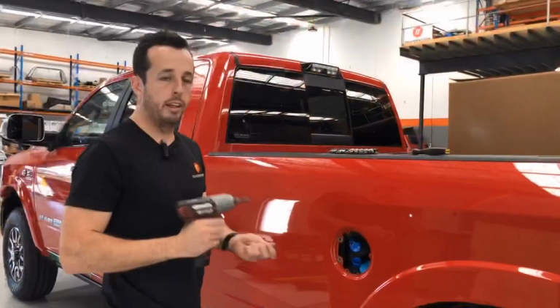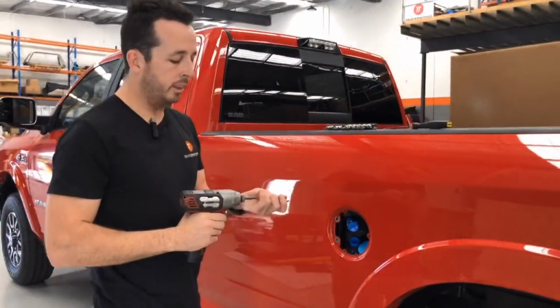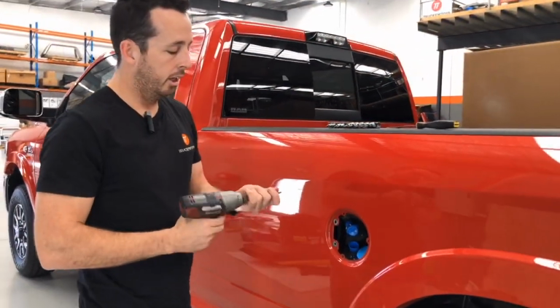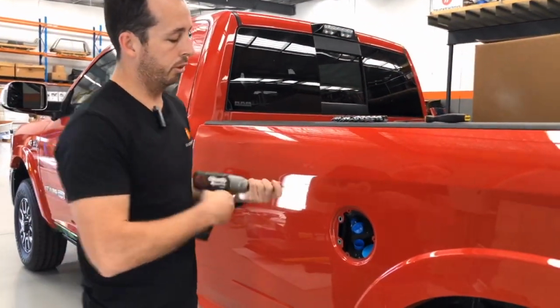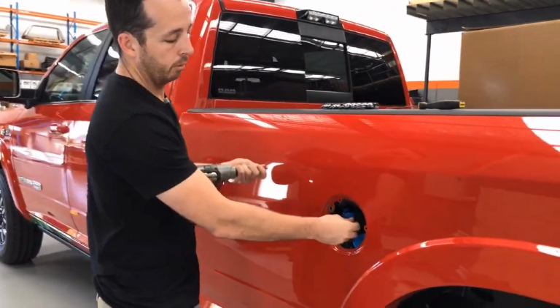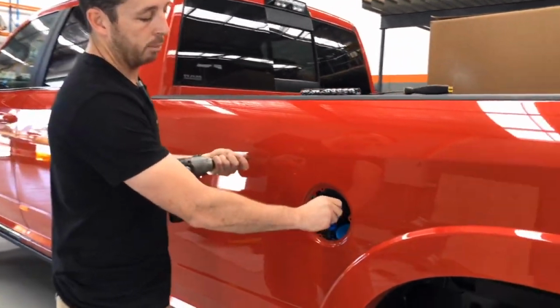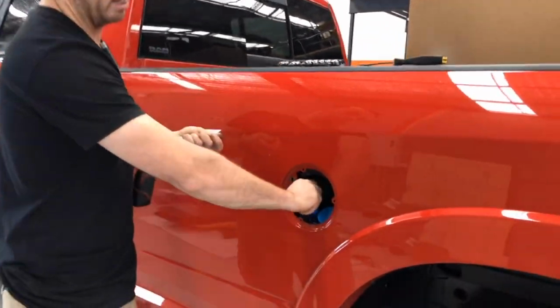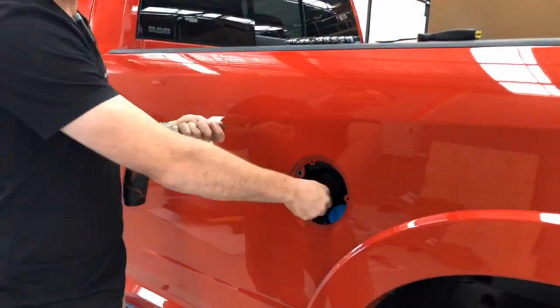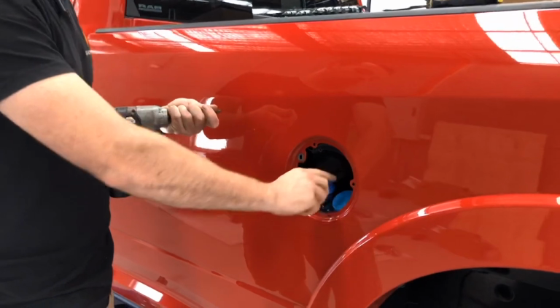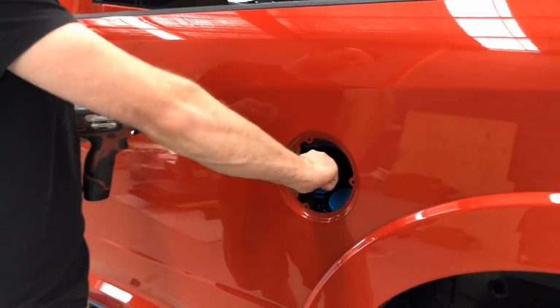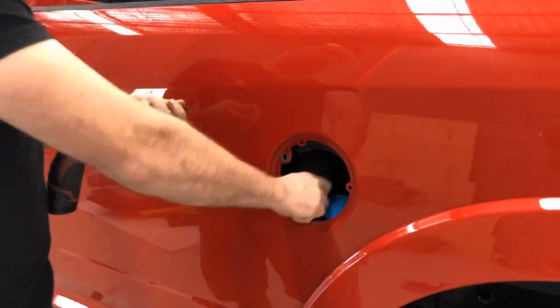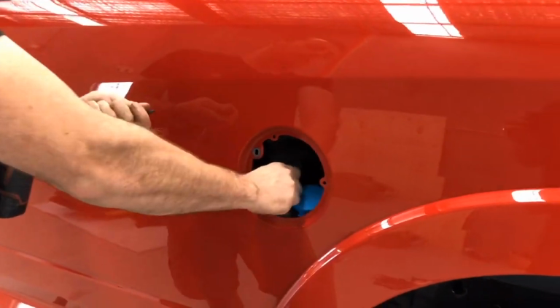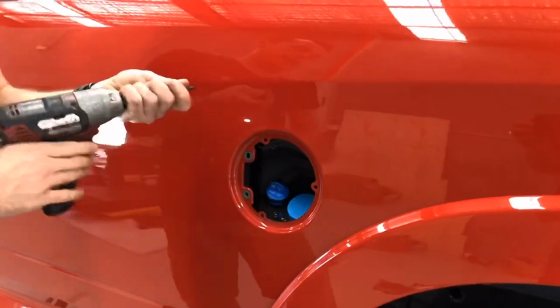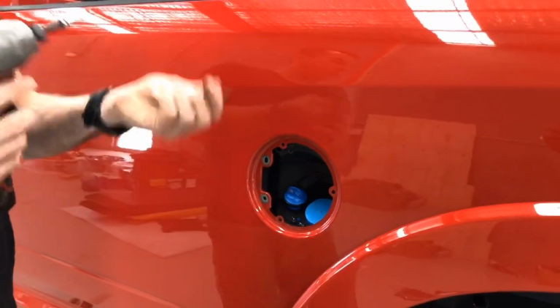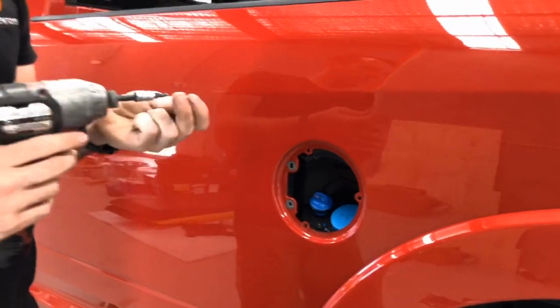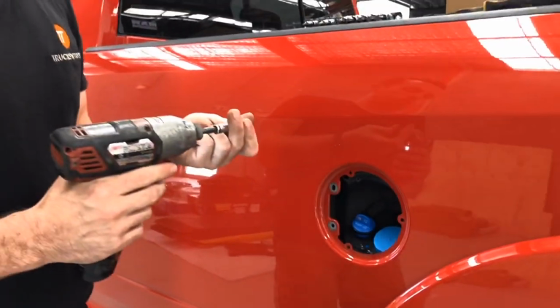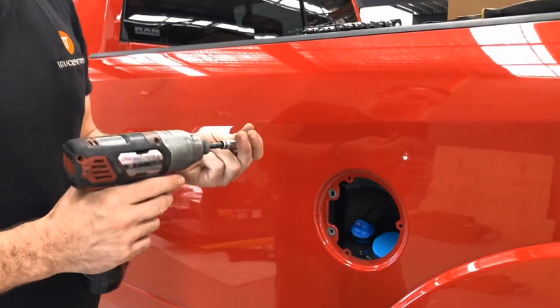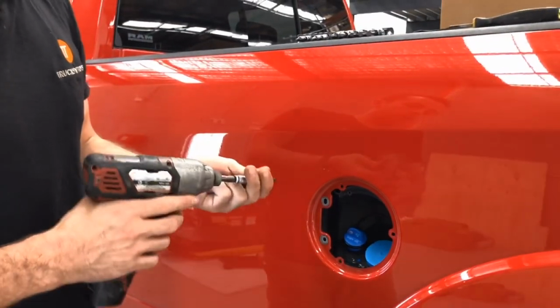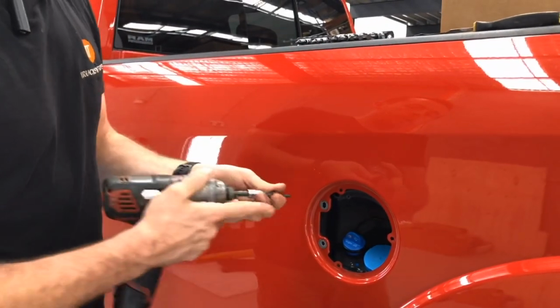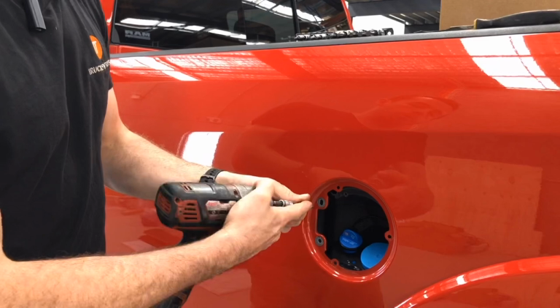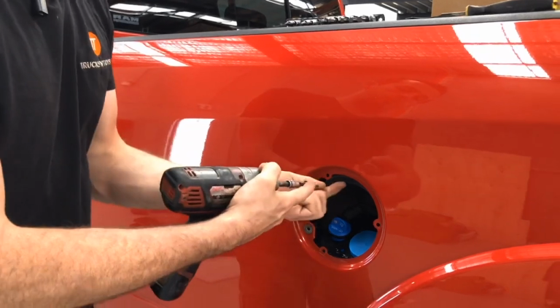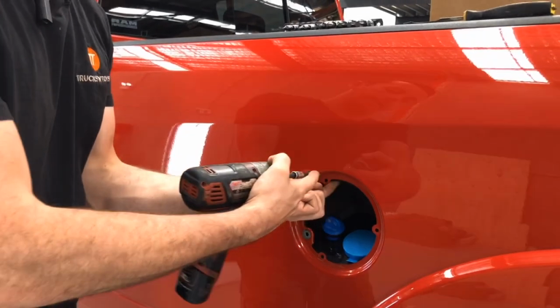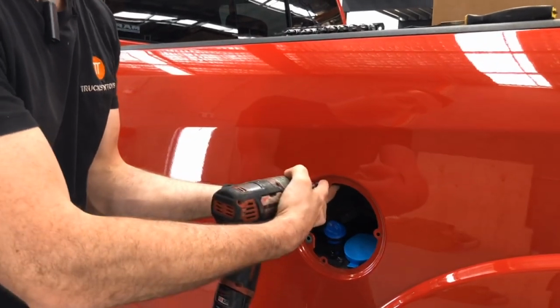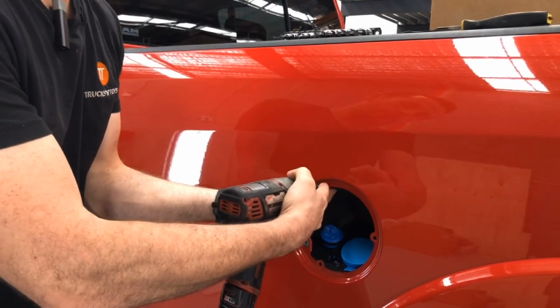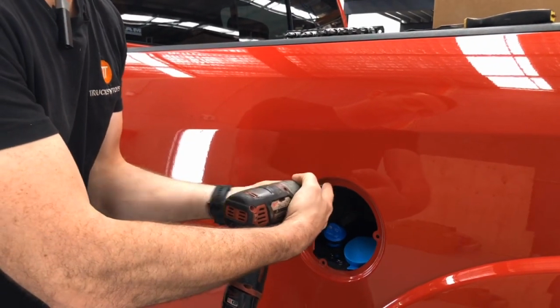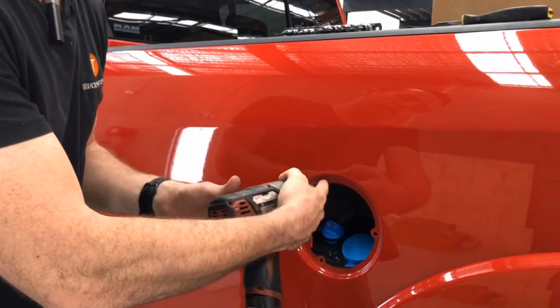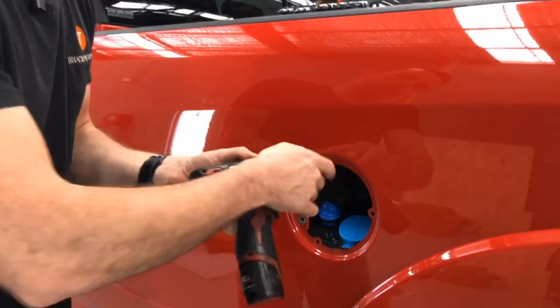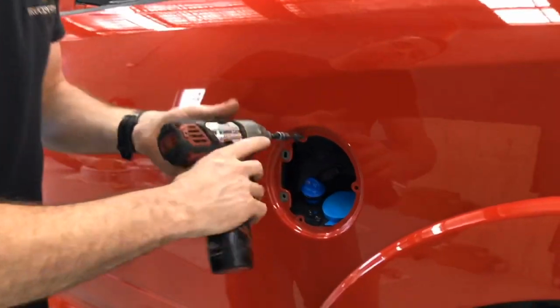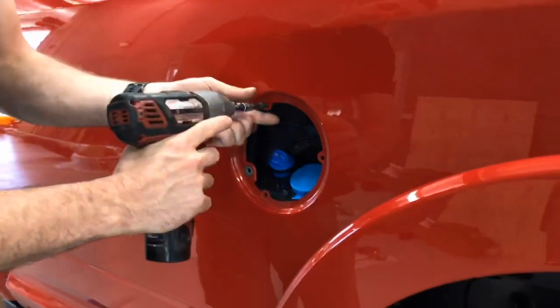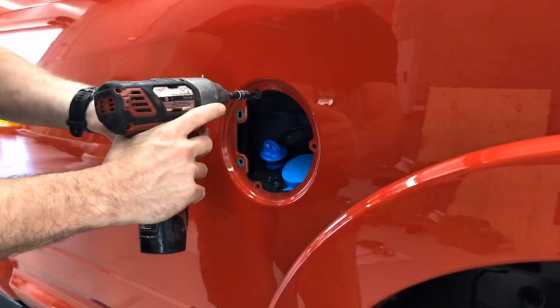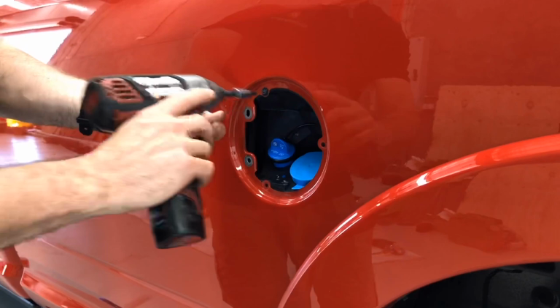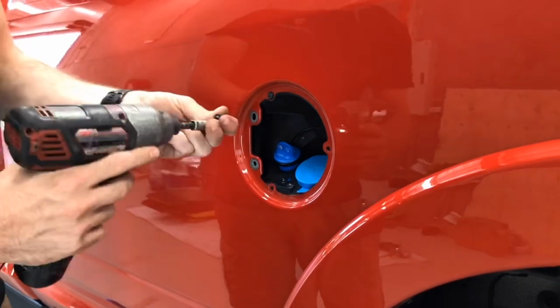Next step: put the AdBlue back in so you don't drop any screws or anything in there. Now take the three T25 Torx screws and replace them back into the fuel door just to hold it firmly, then tighten them up.